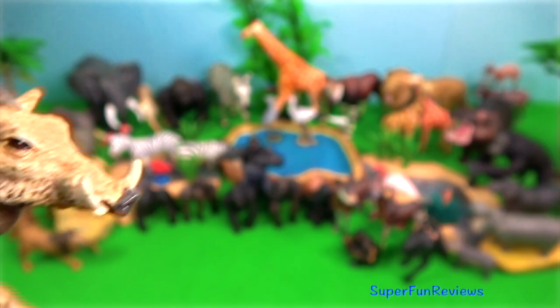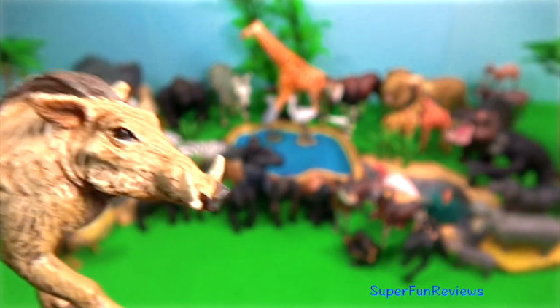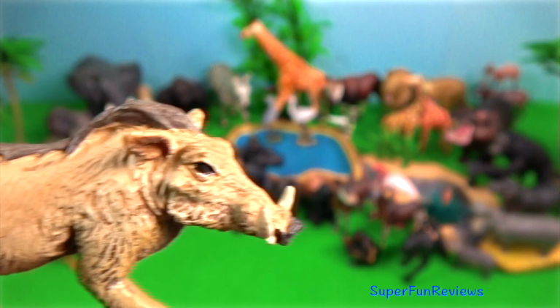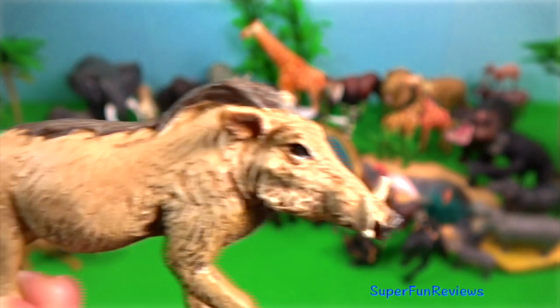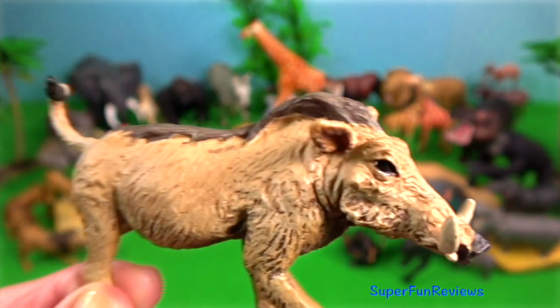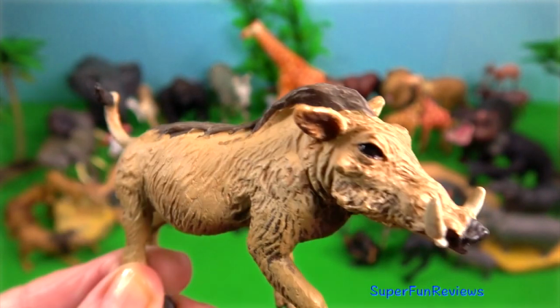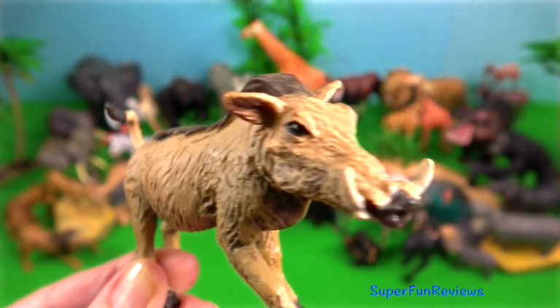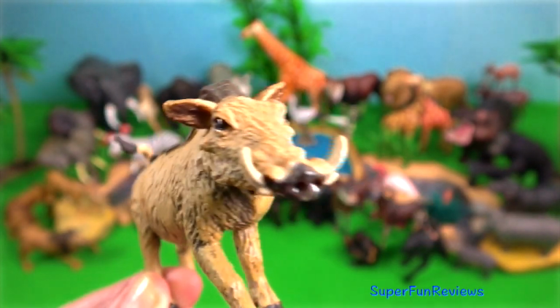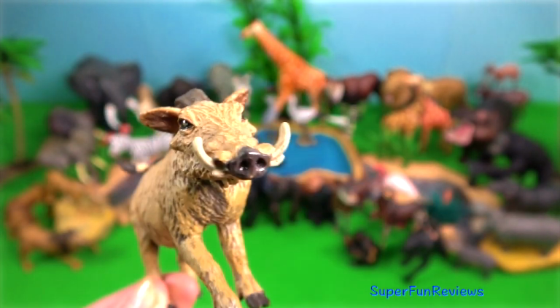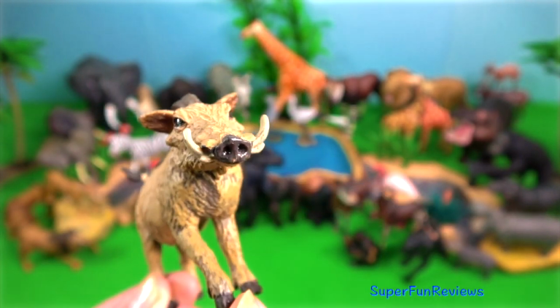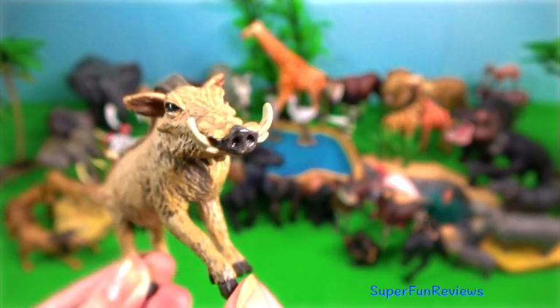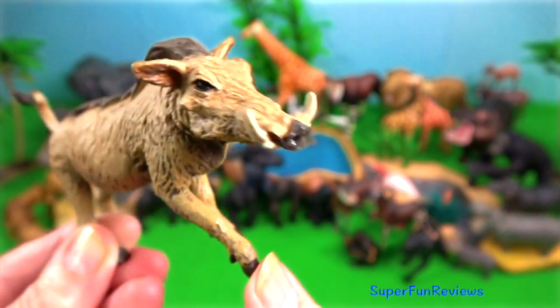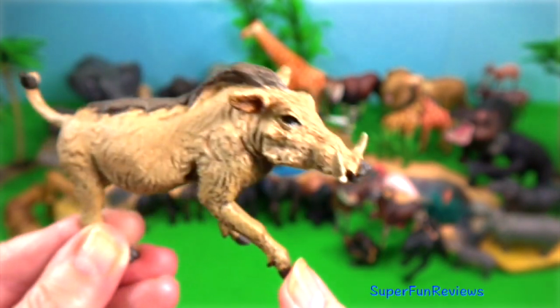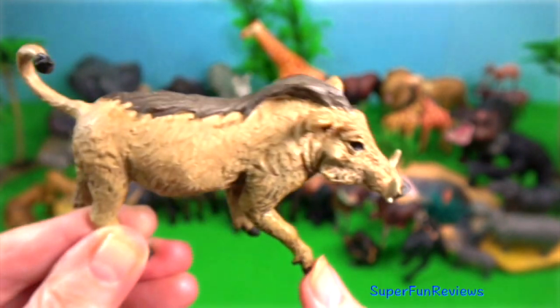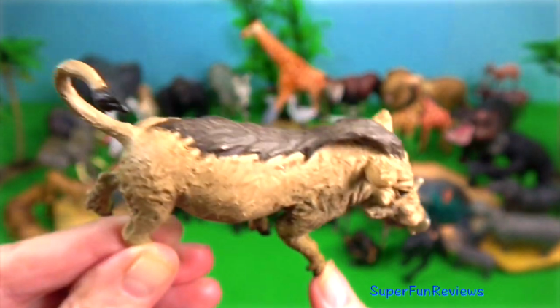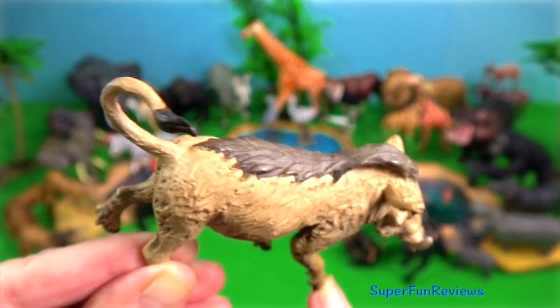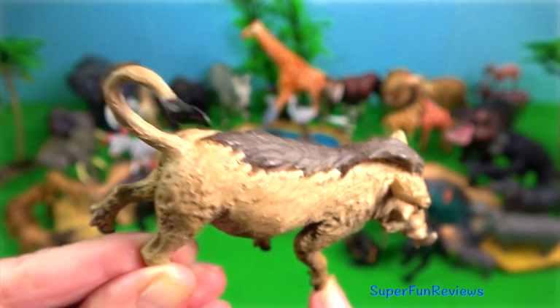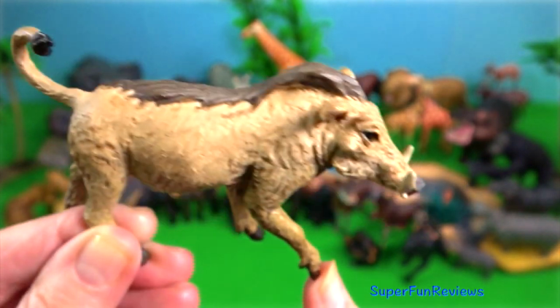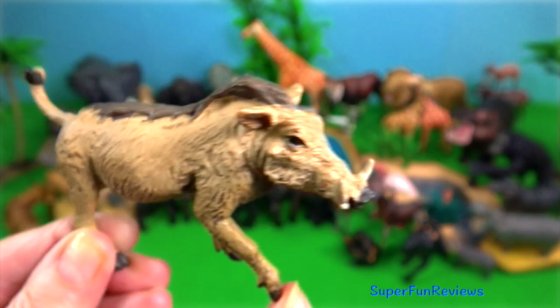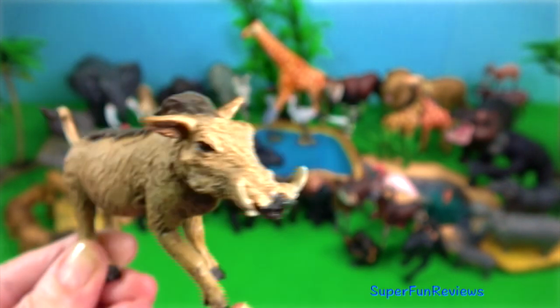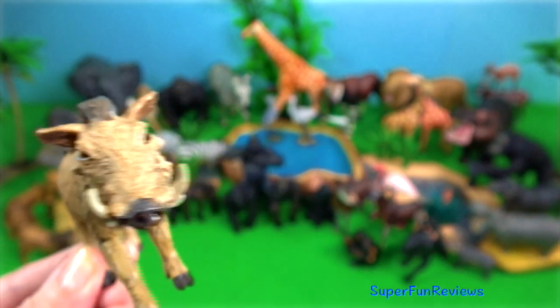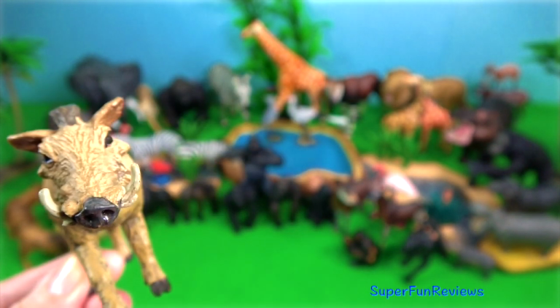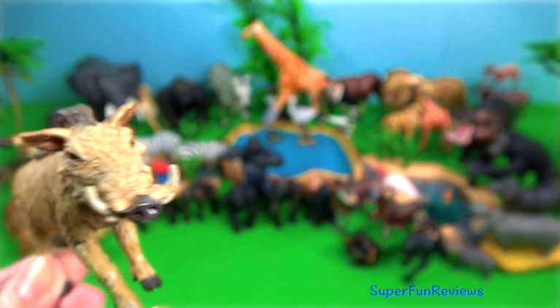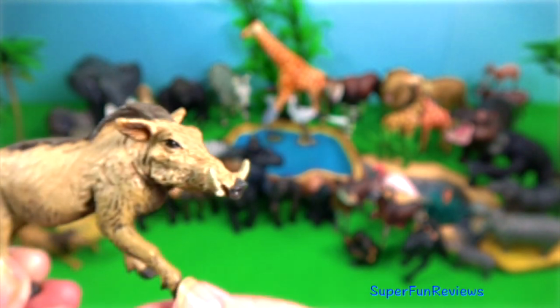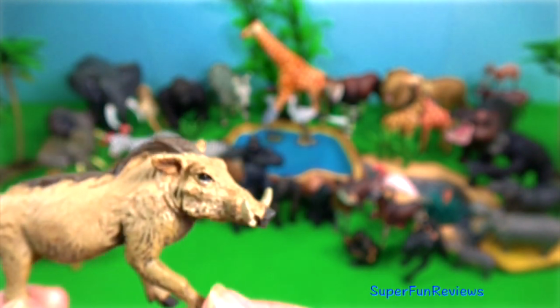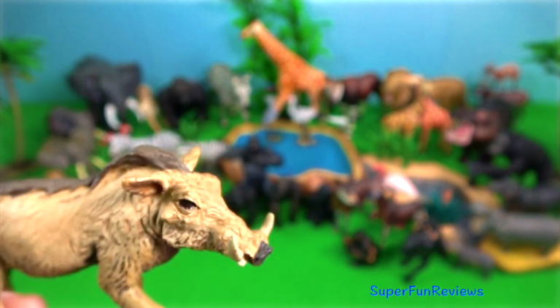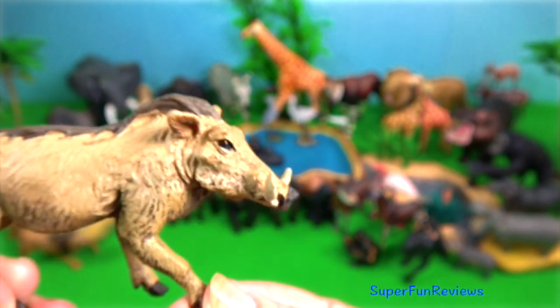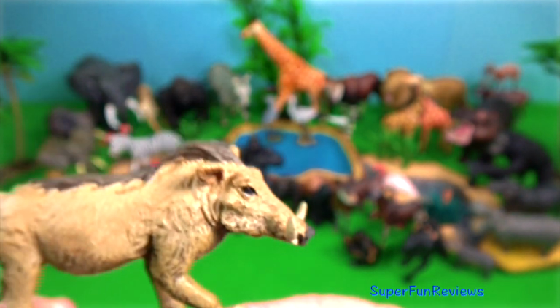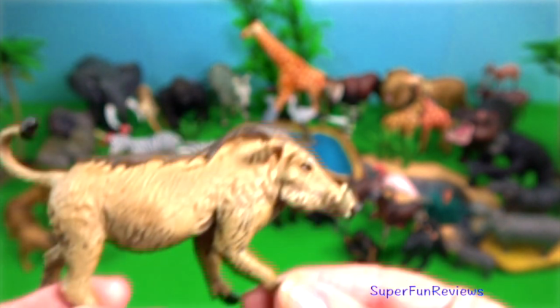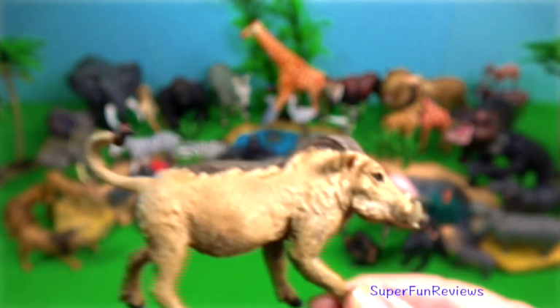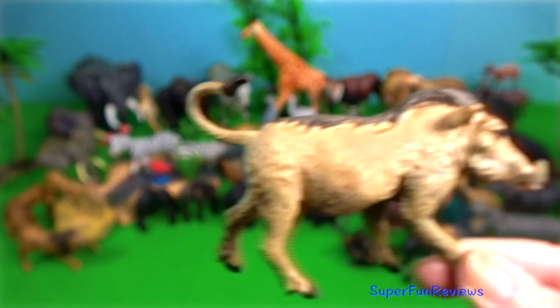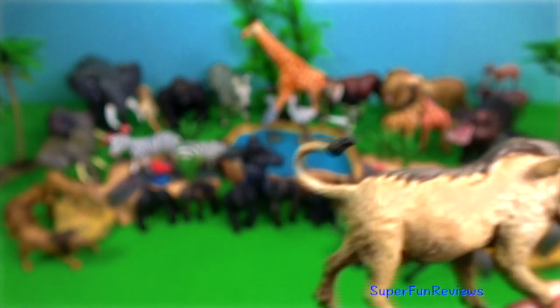Warthog. When they run, they hold their tail up in the air. This one's Safari Limited, 2006.